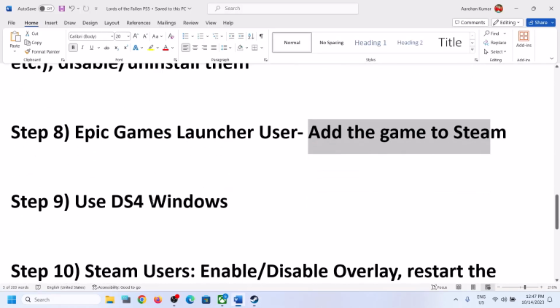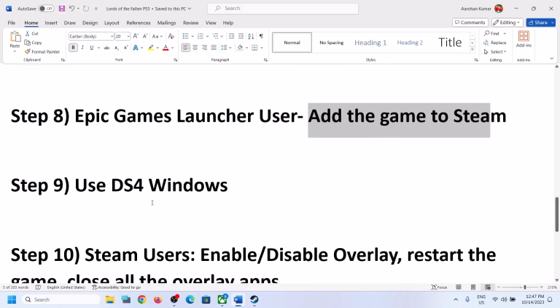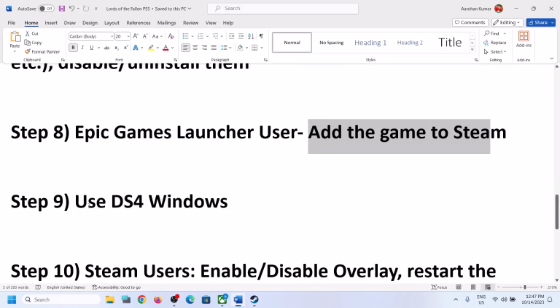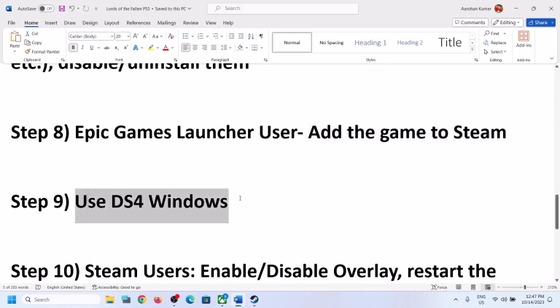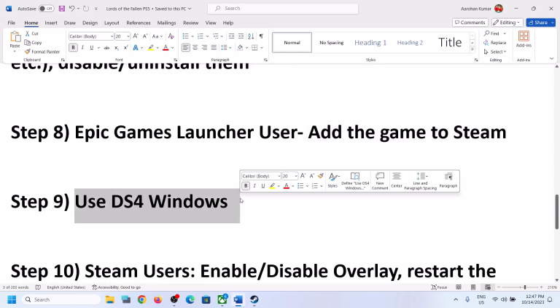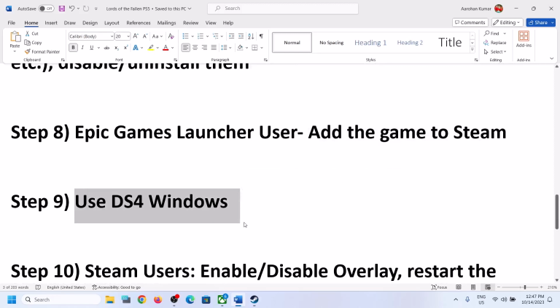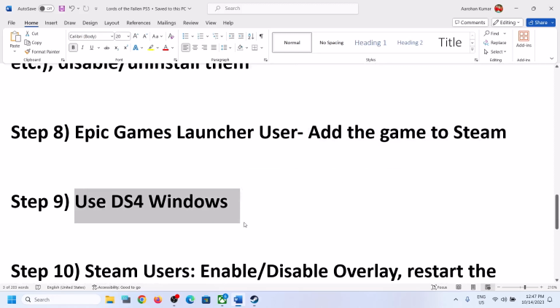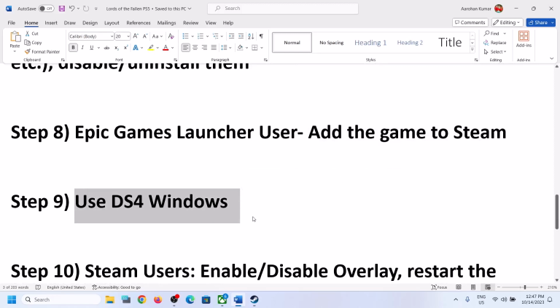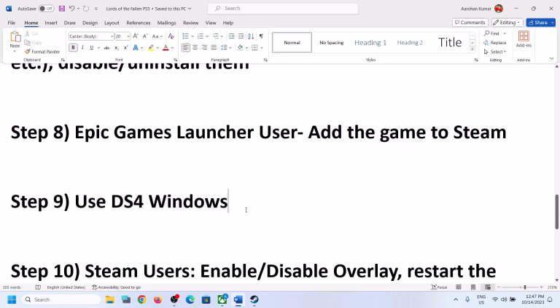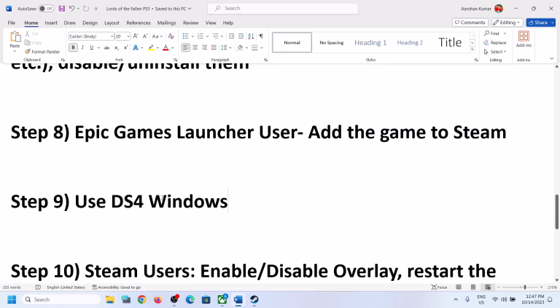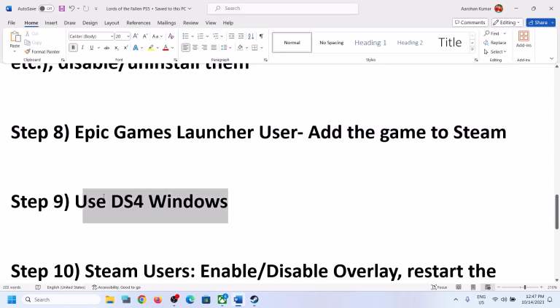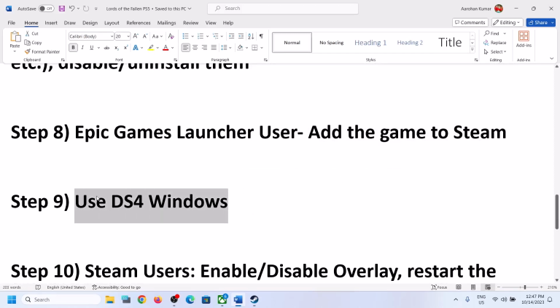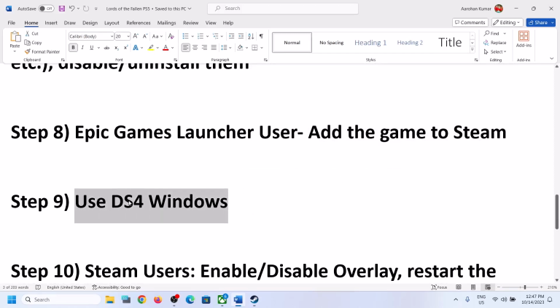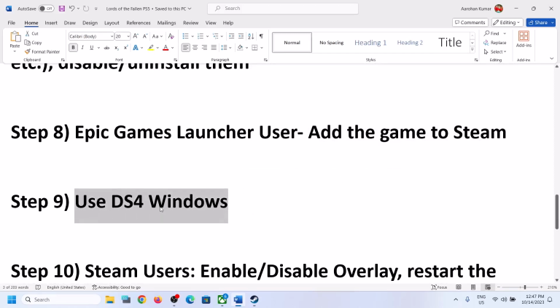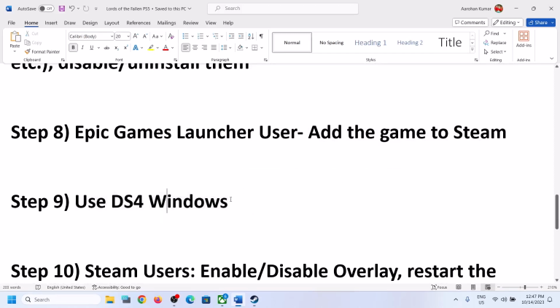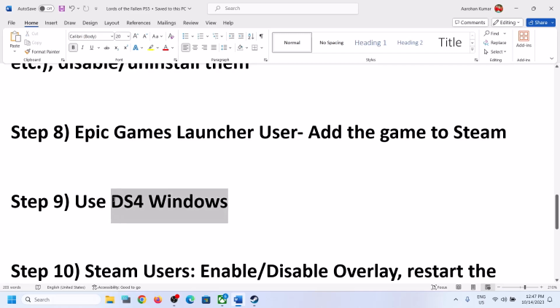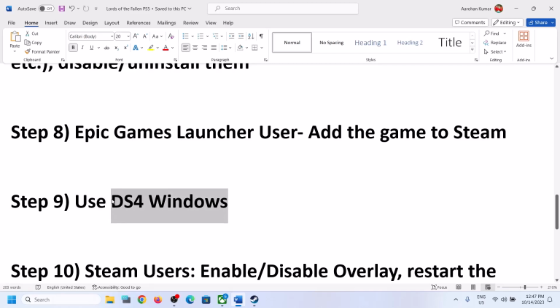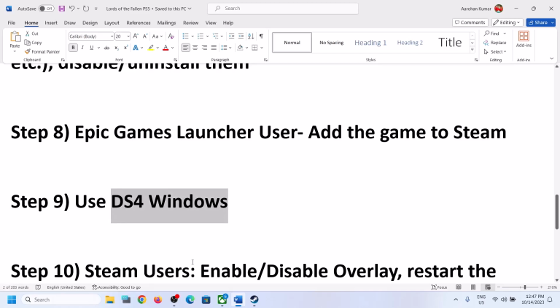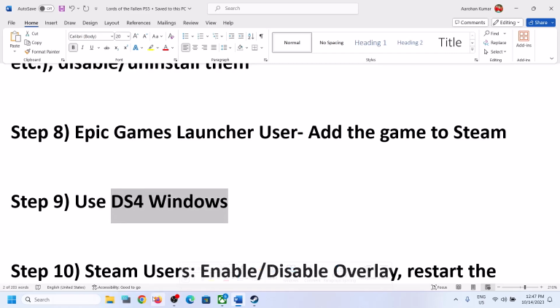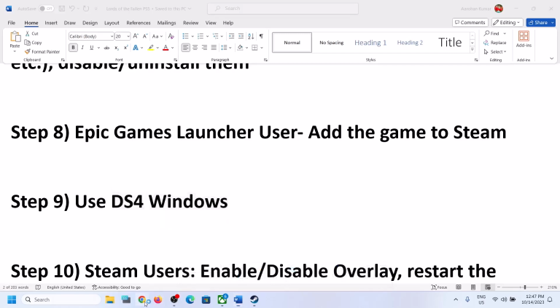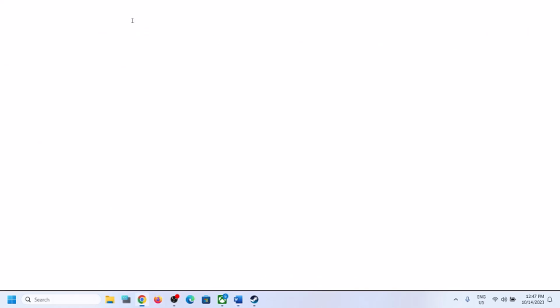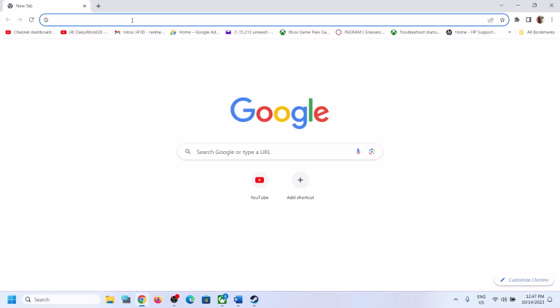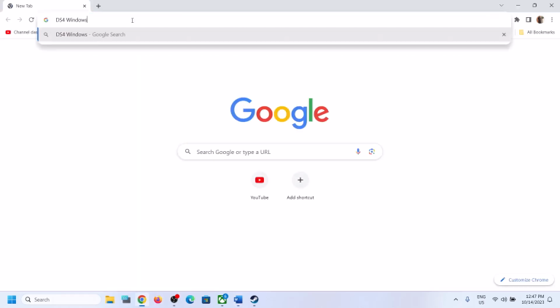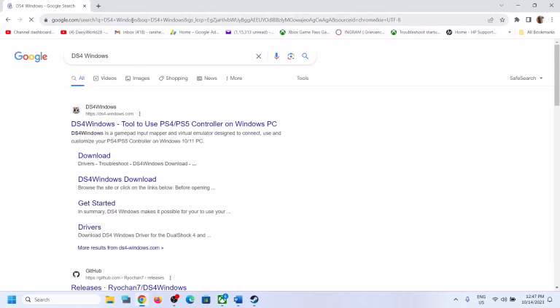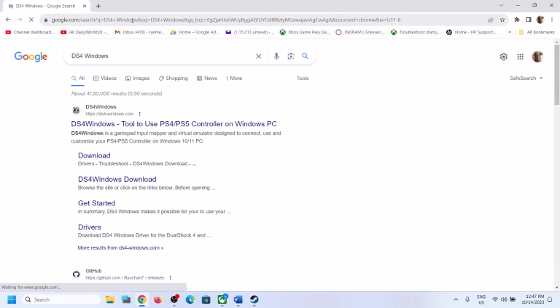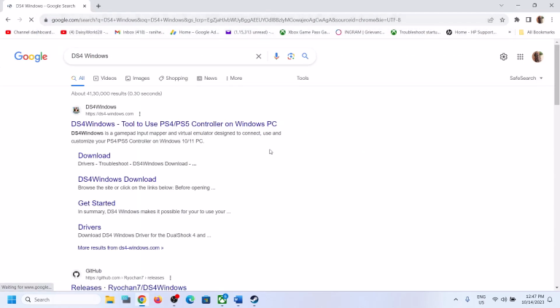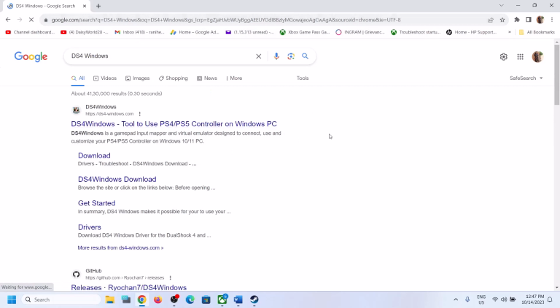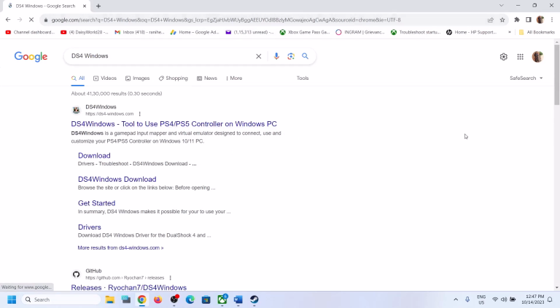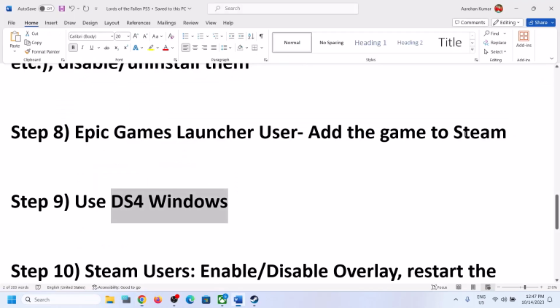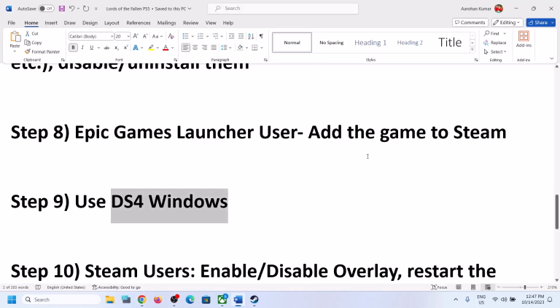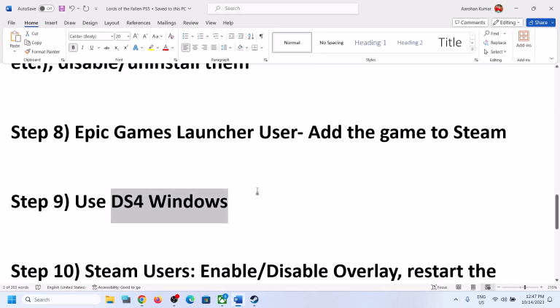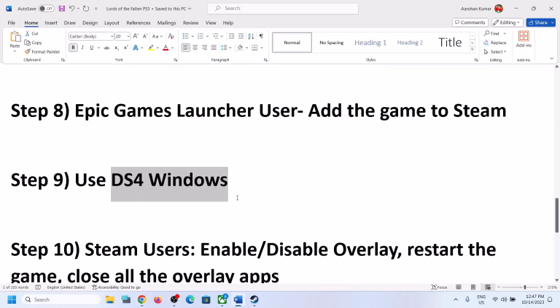The next step is to use DS4 Windows. This has worked for many players, so you can try using this software and check if it's working.